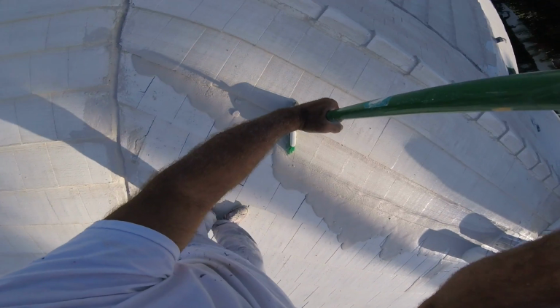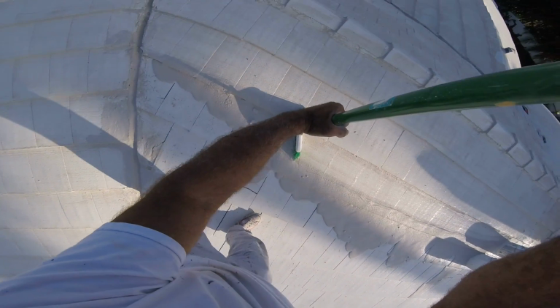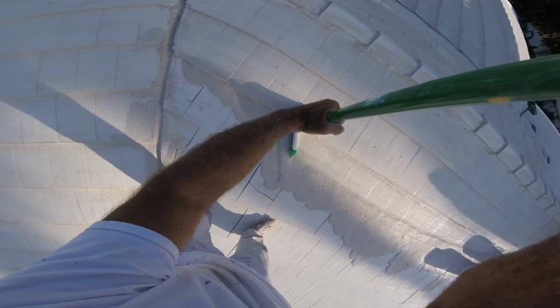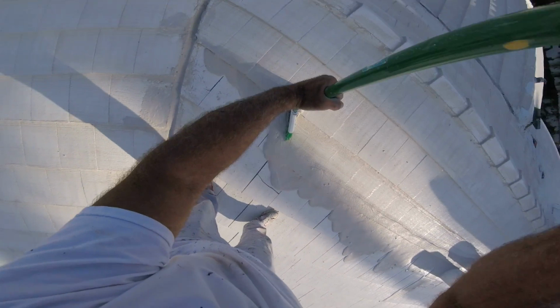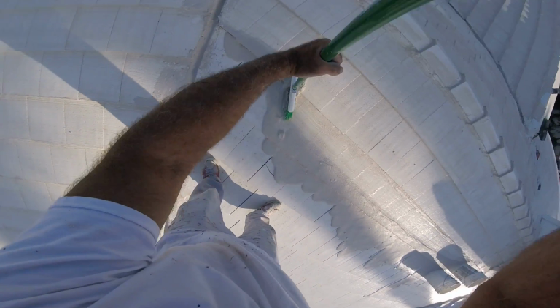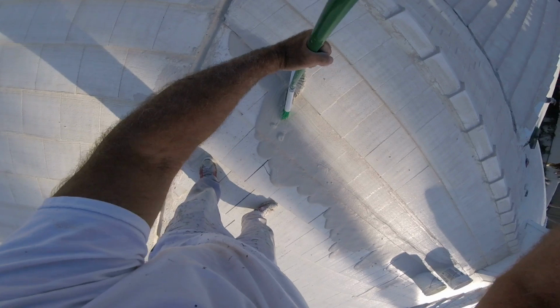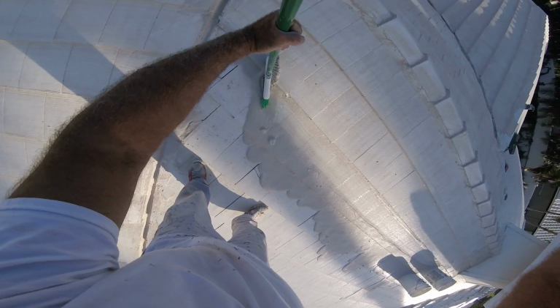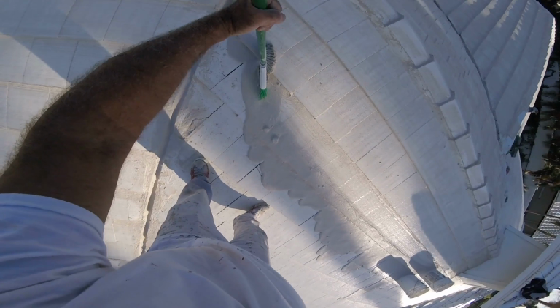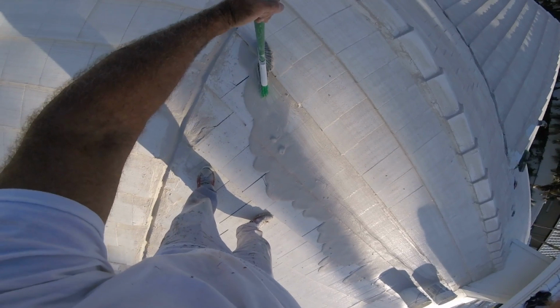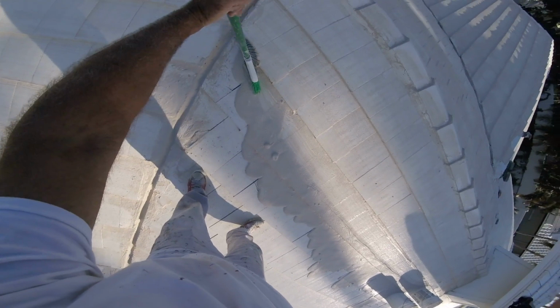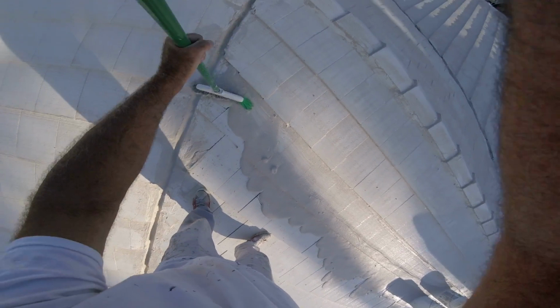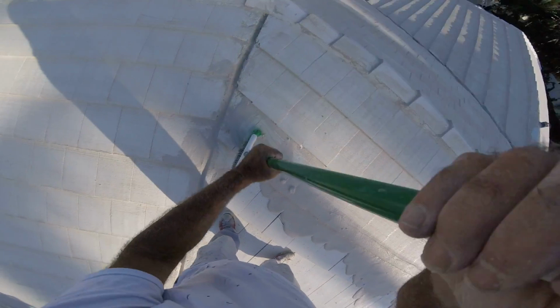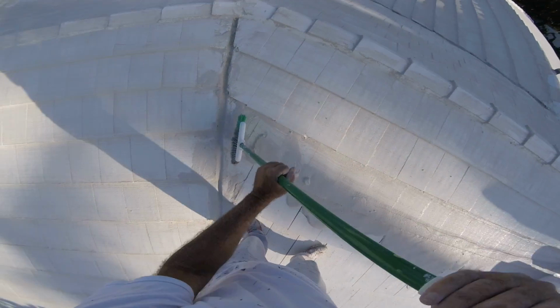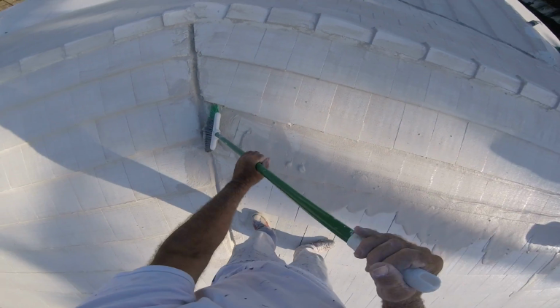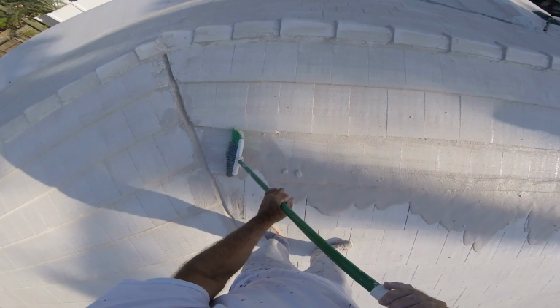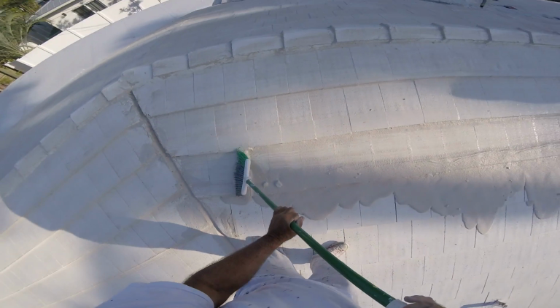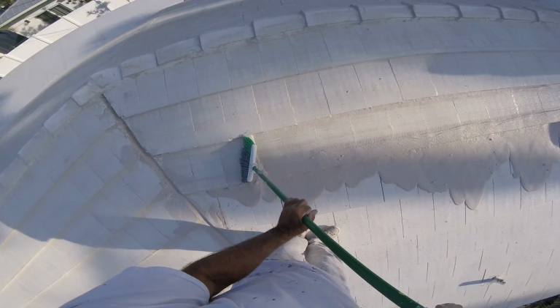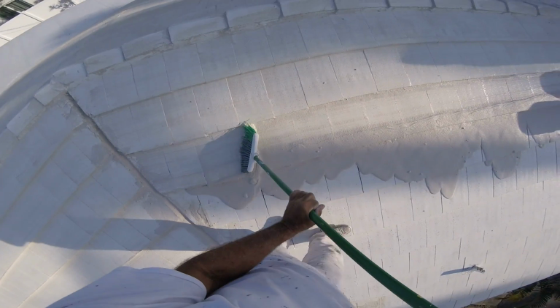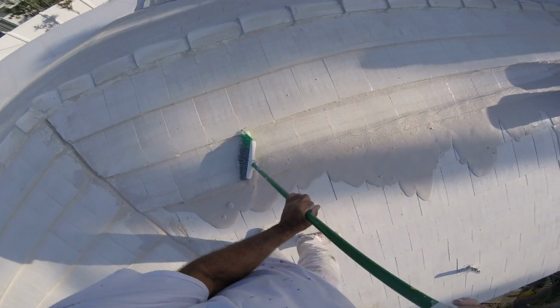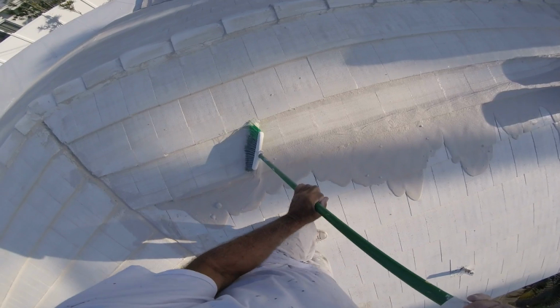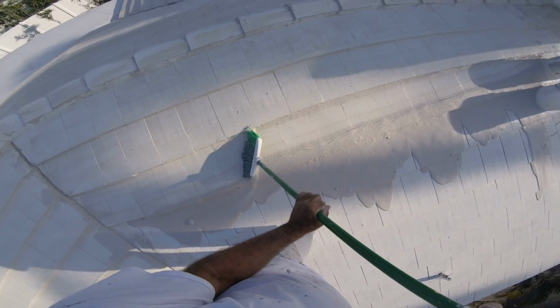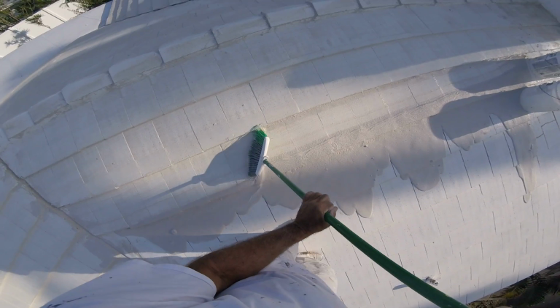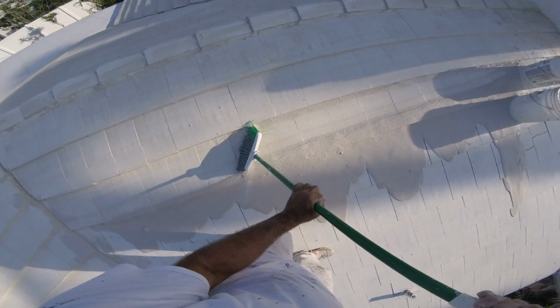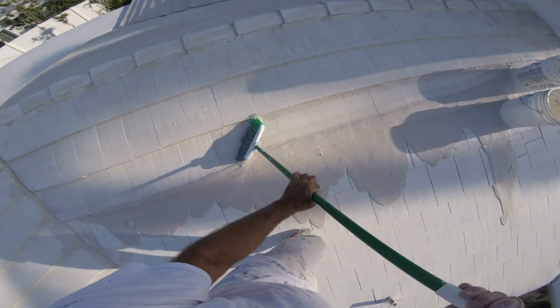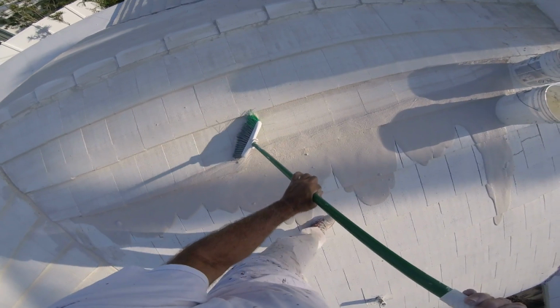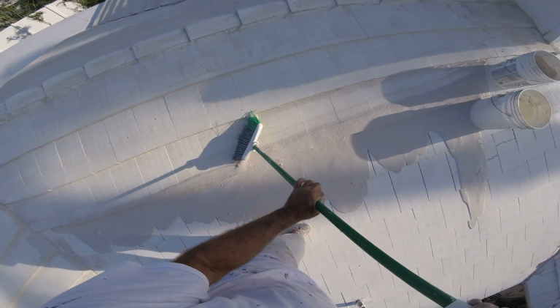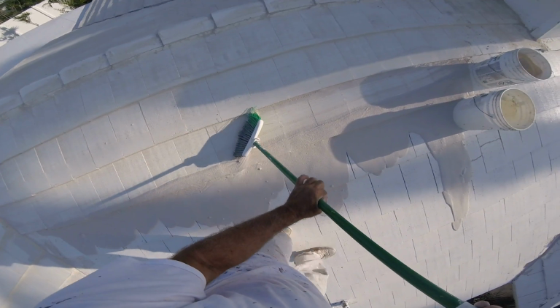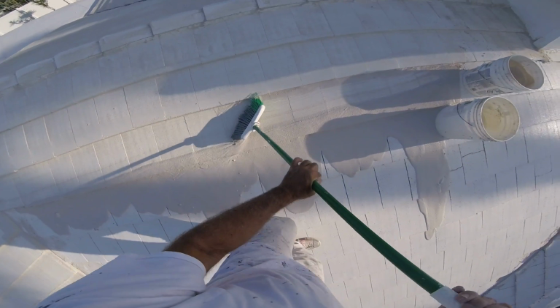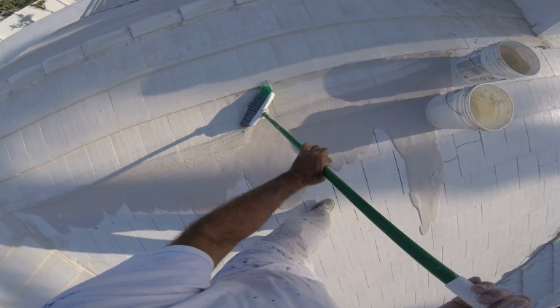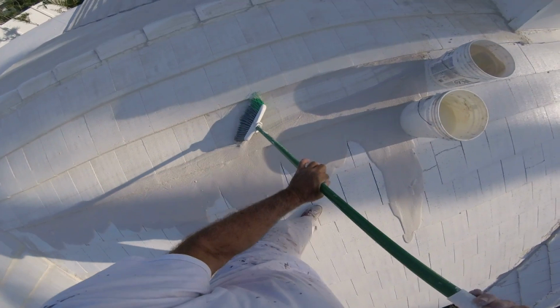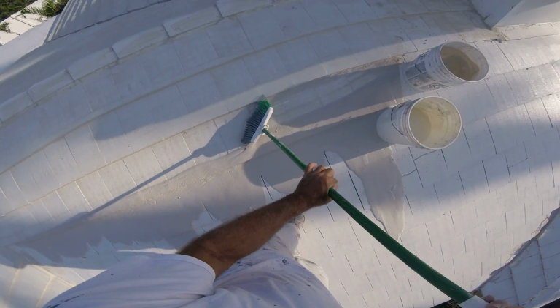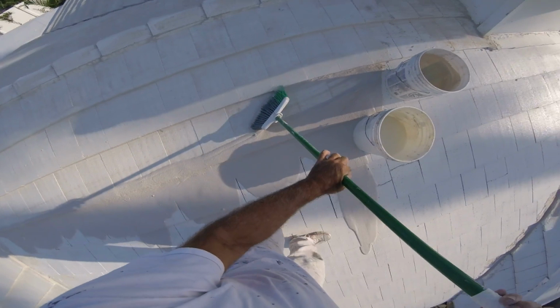Okay folks, now you kind of get an idea. Next video we'll be applying the waterproof coating. Have a good day, thank you.